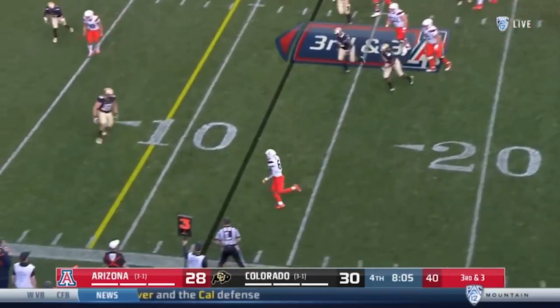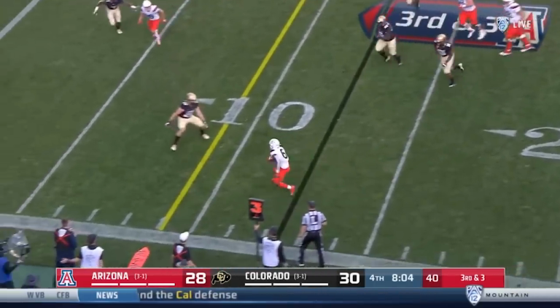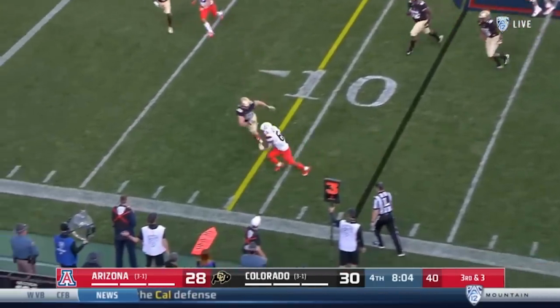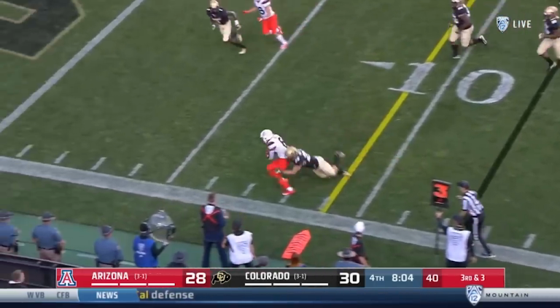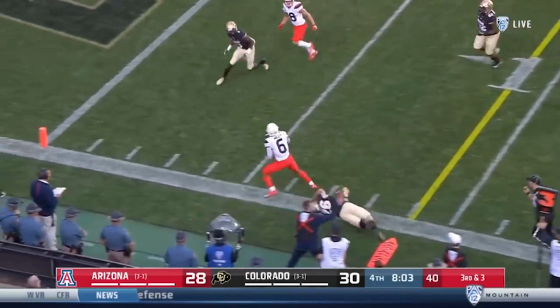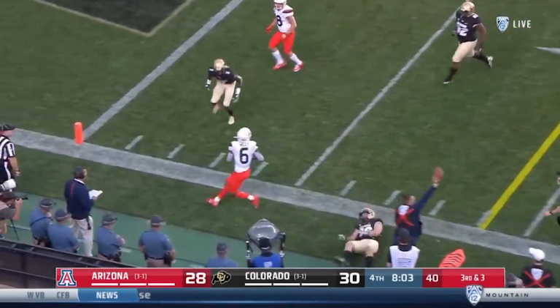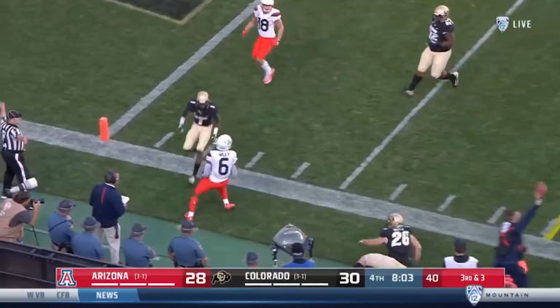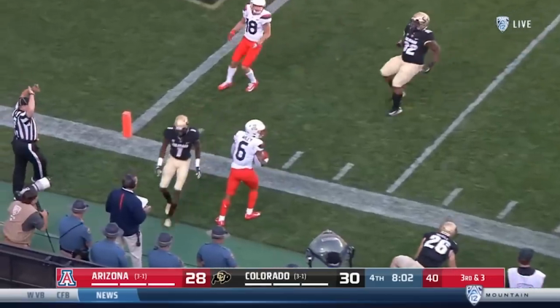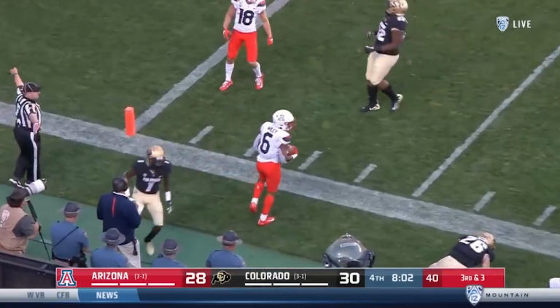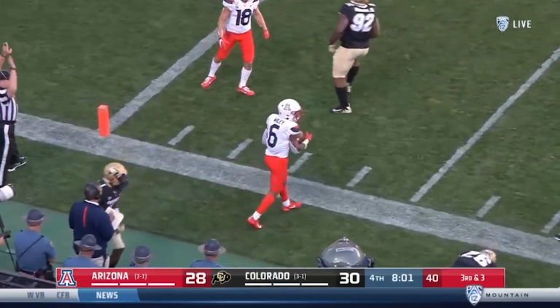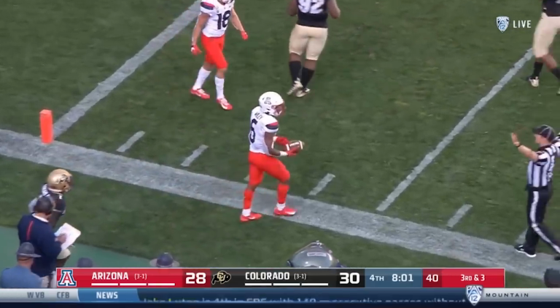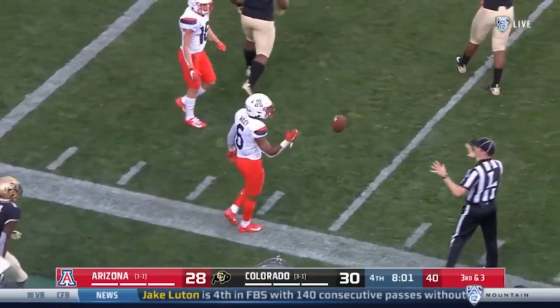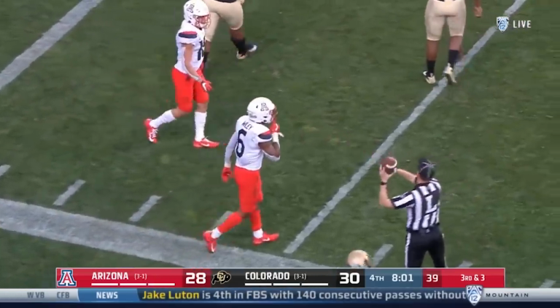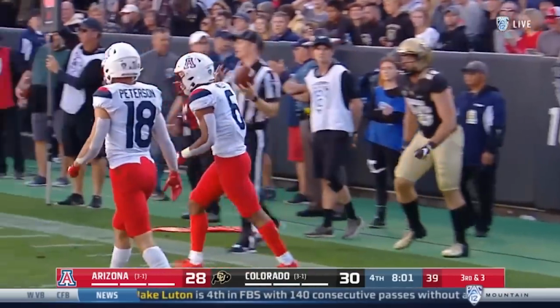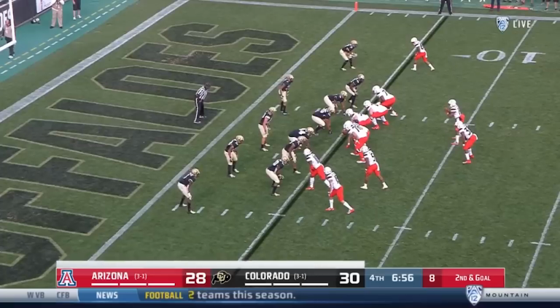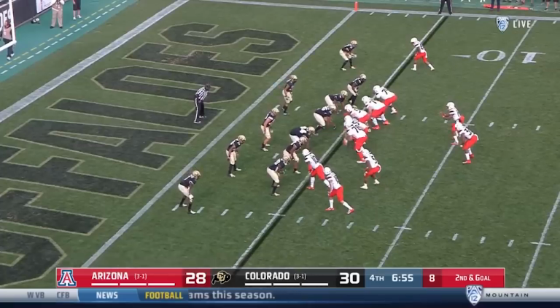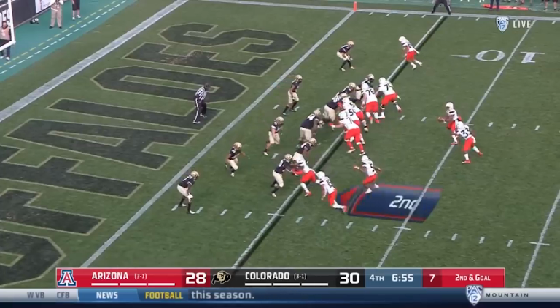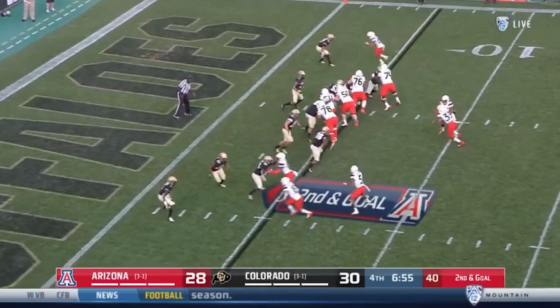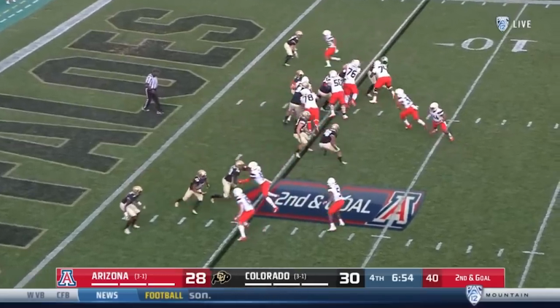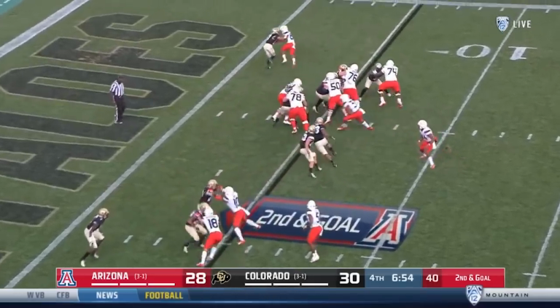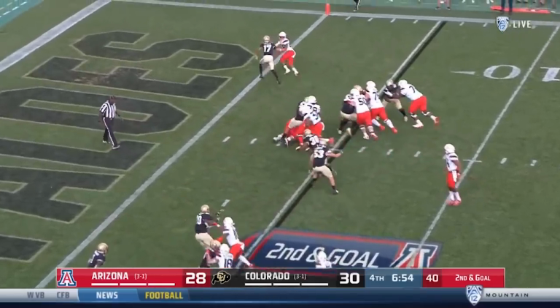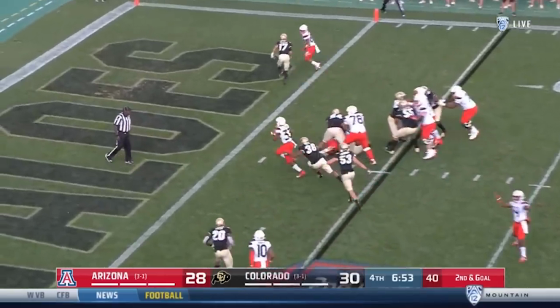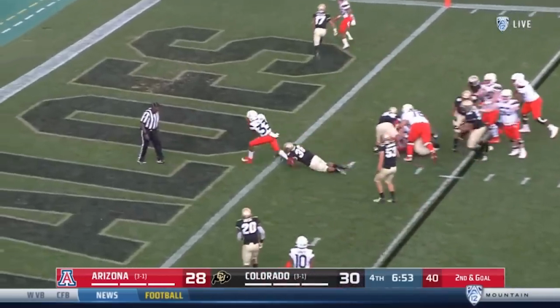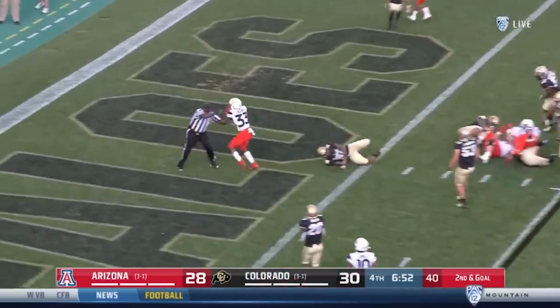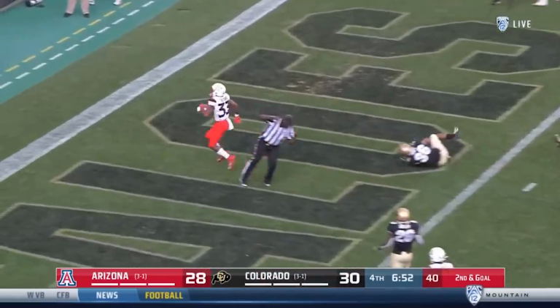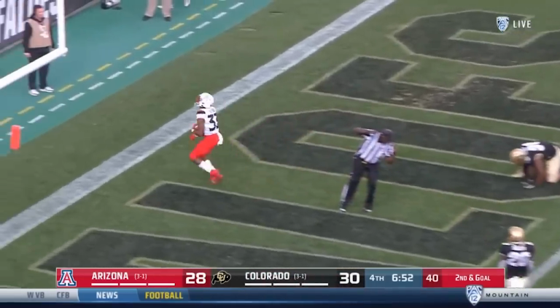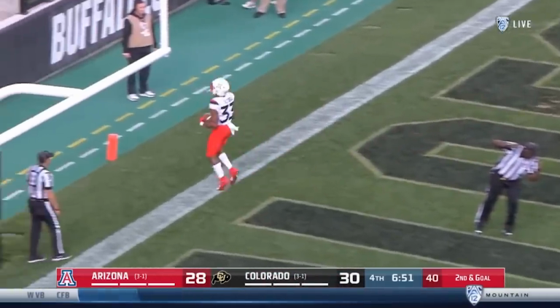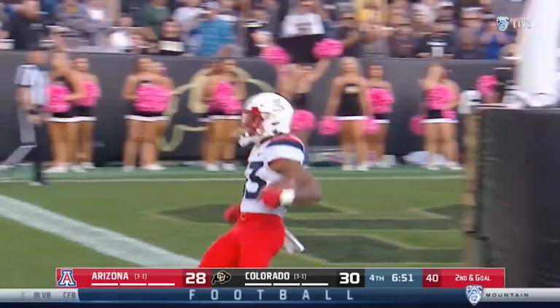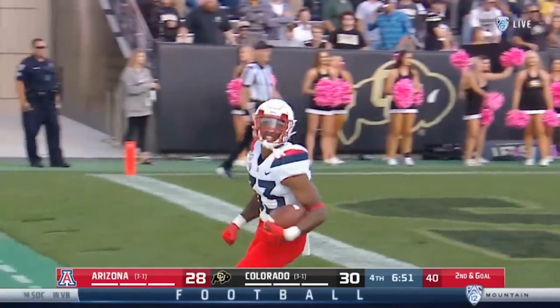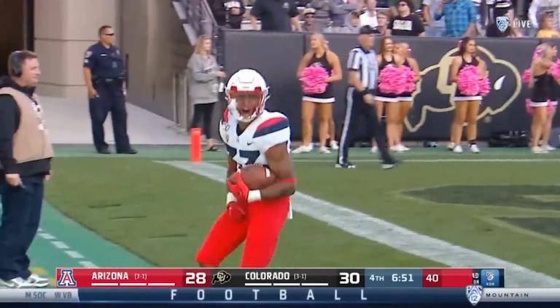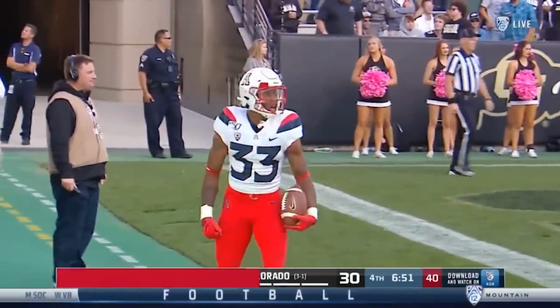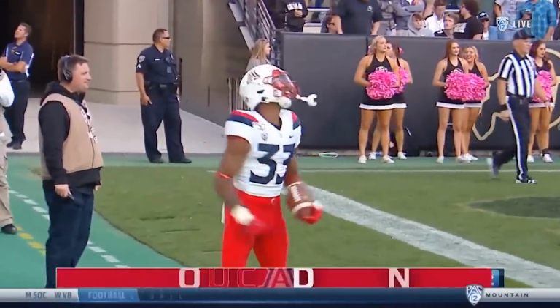Wiley with a nice catch — boy, Wiley, that was a good catch. Tilford walks in and Arizona back in front.